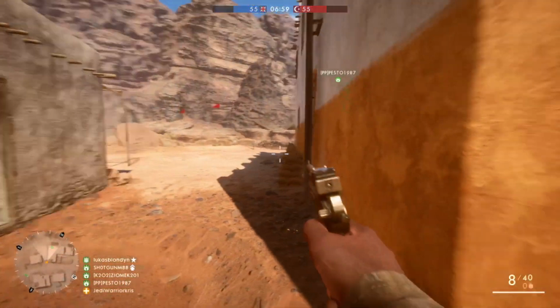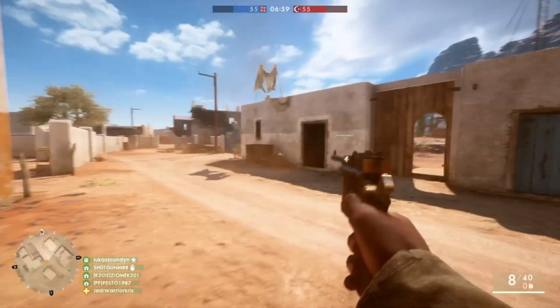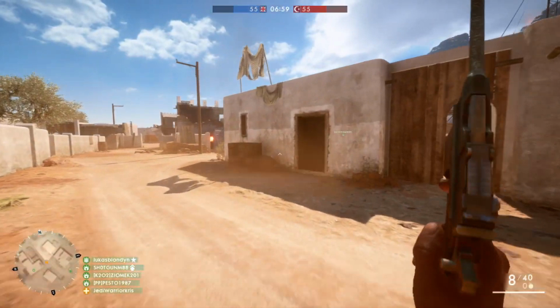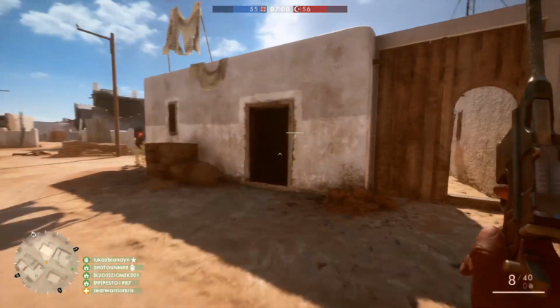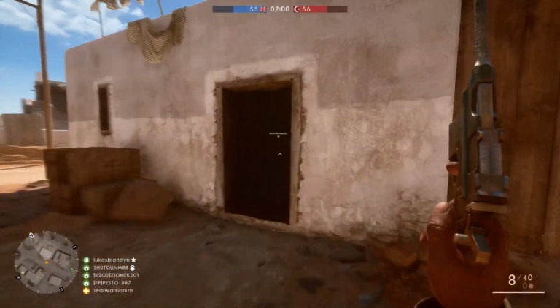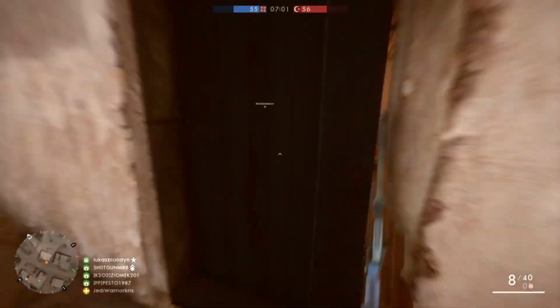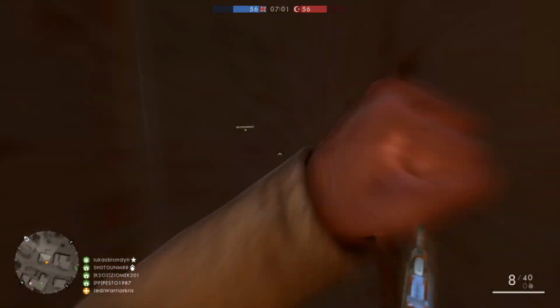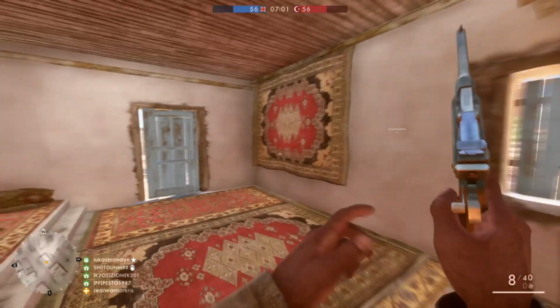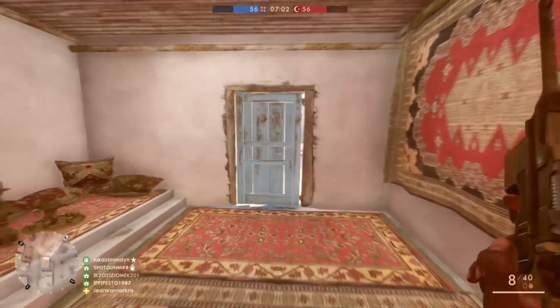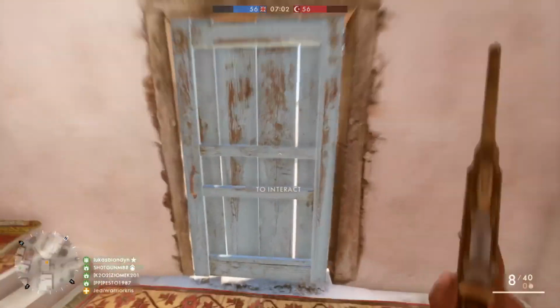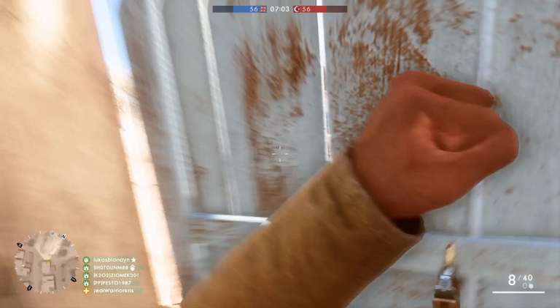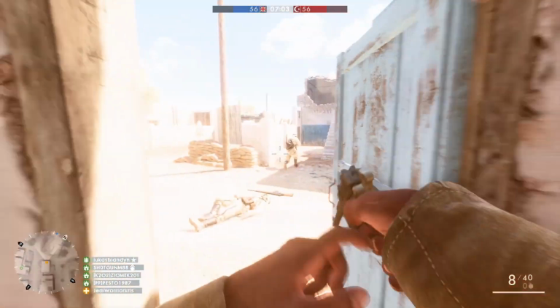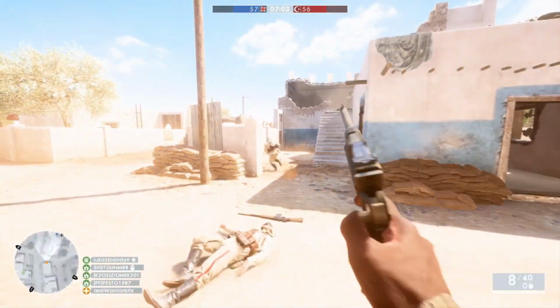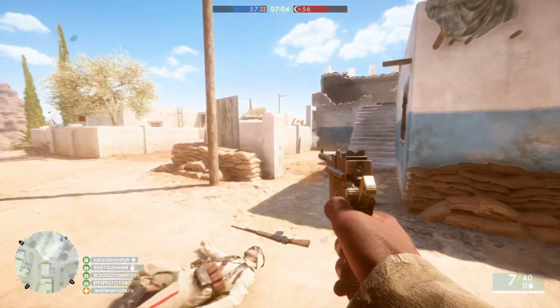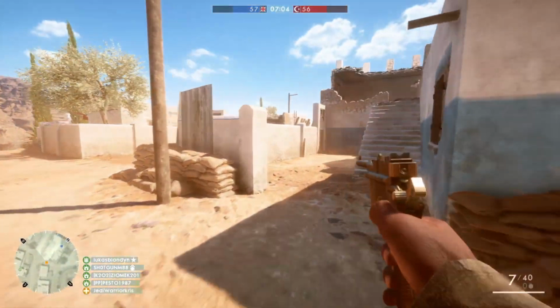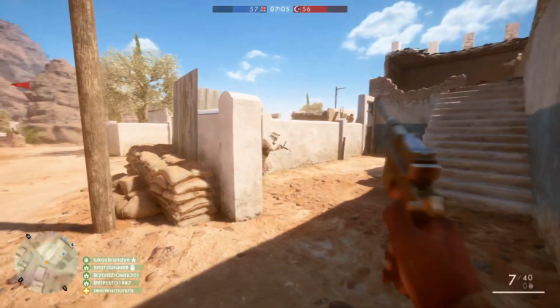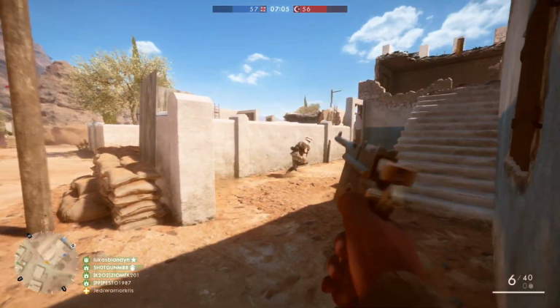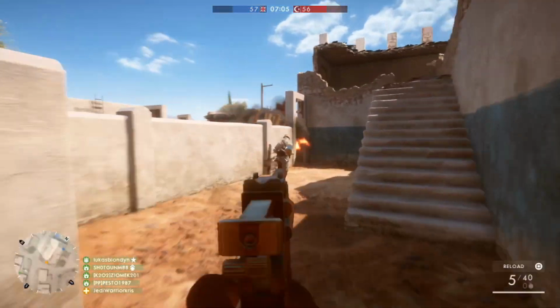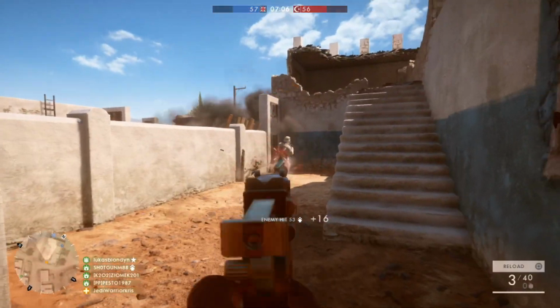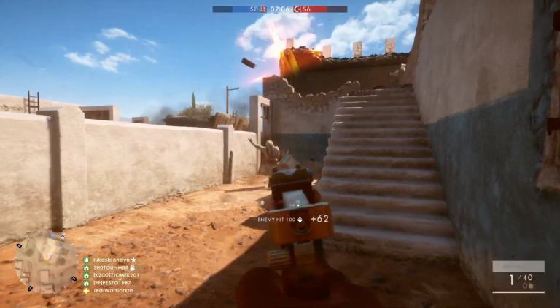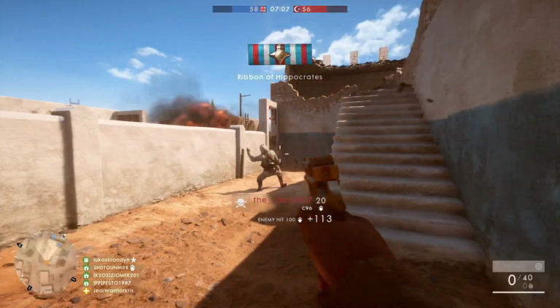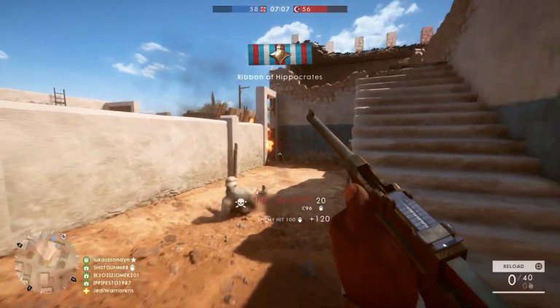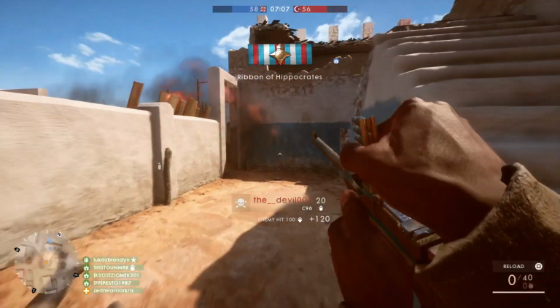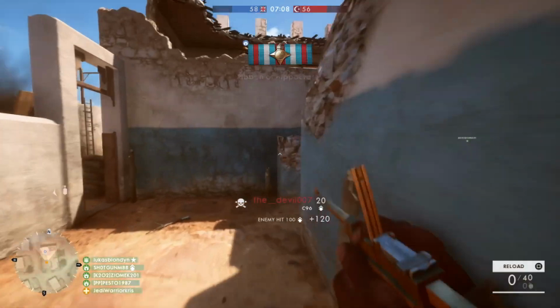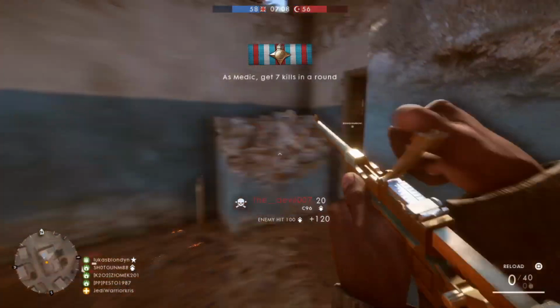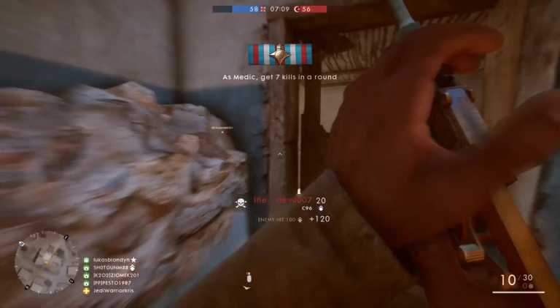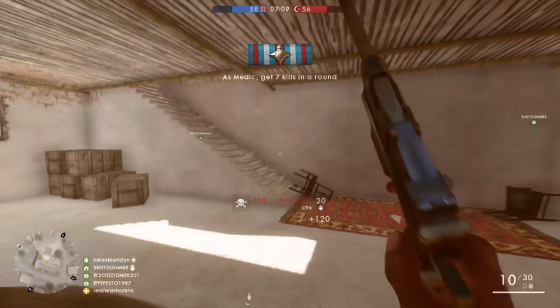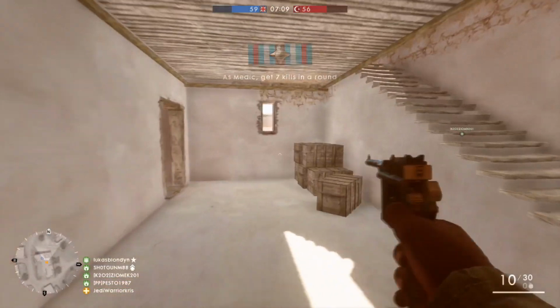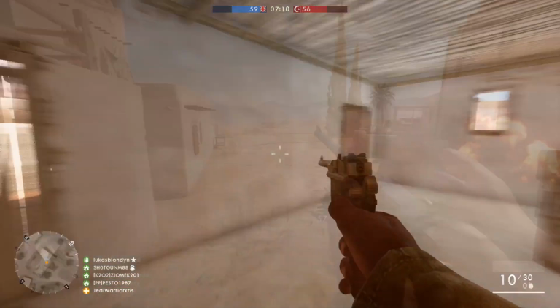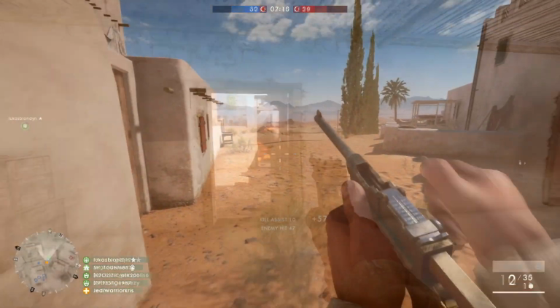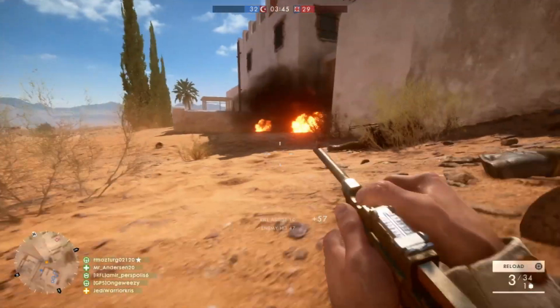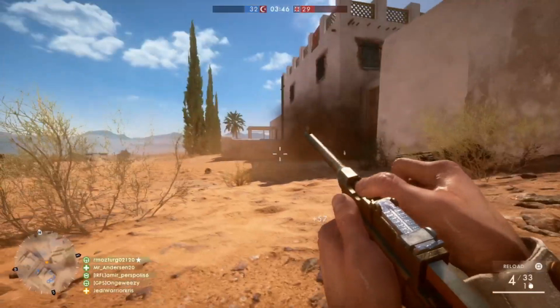Well, that's just about all I've got for you in this one, guys. Thanks for watching. Subscribe to stay tuned for more Battlefield 1 guides and other stuff in the future, and hit that like button if you enjoyed the video. Take it easy, and I'll see you in the next episode.